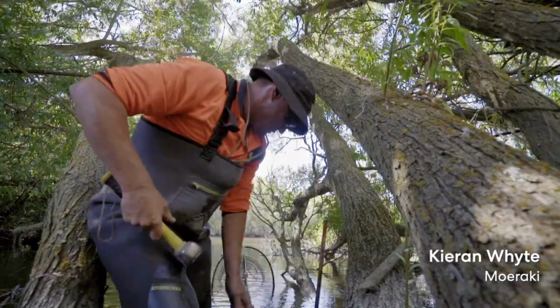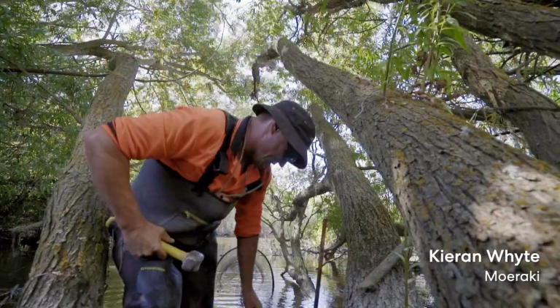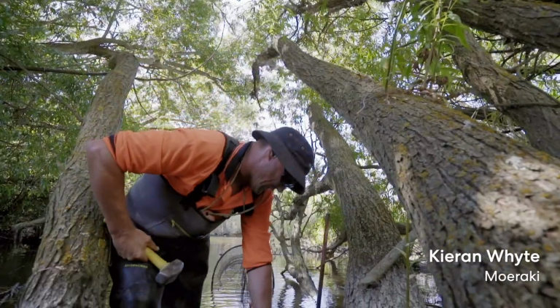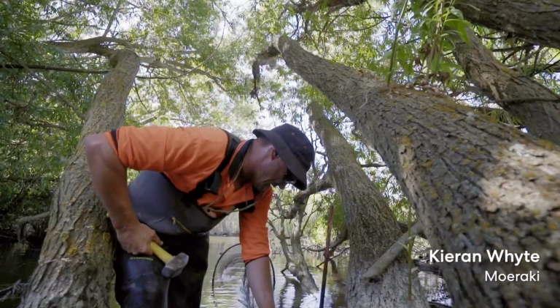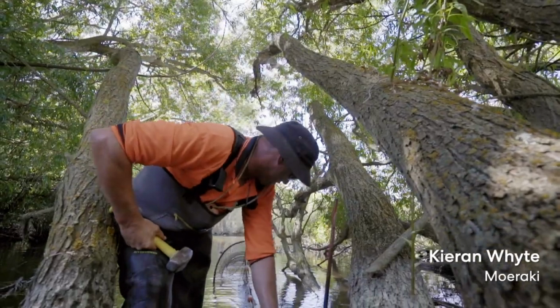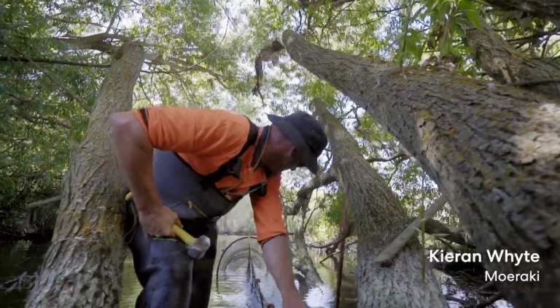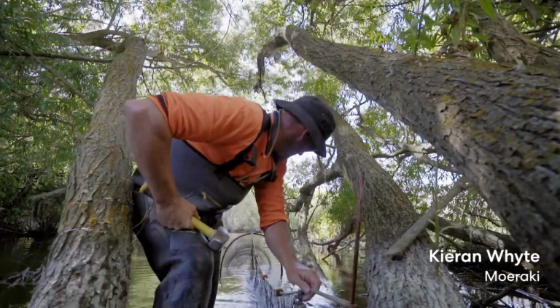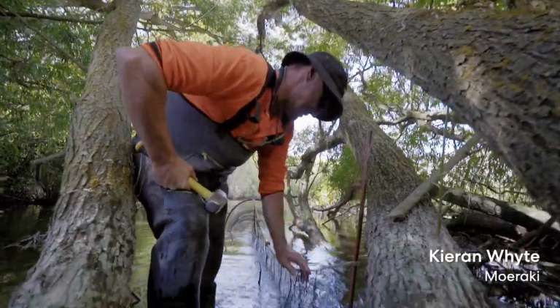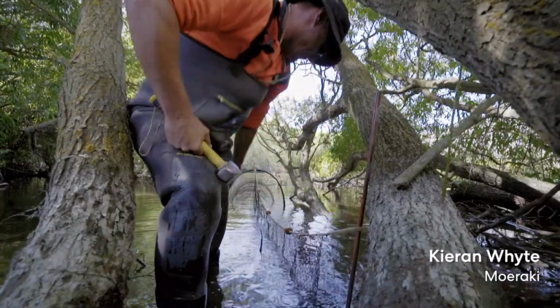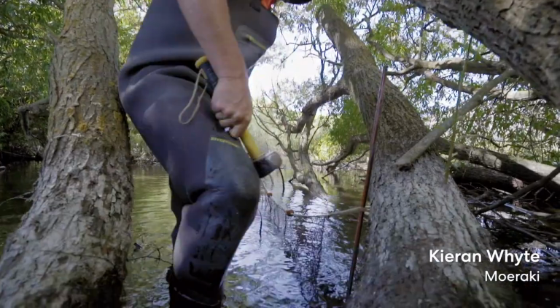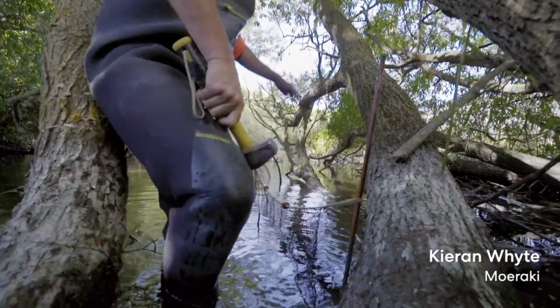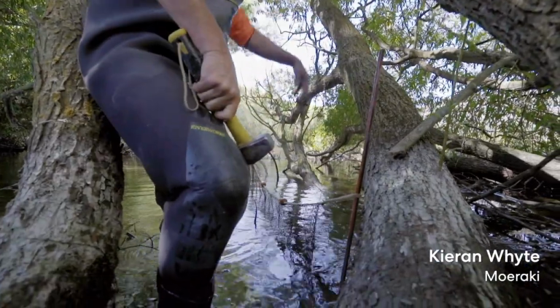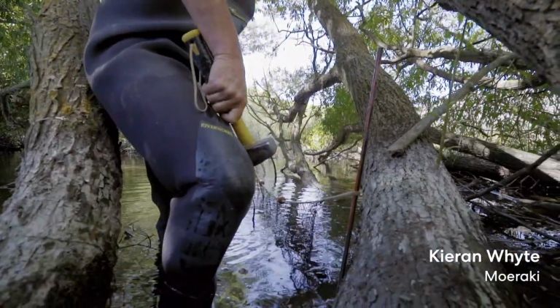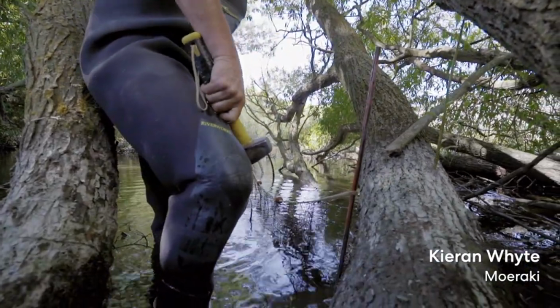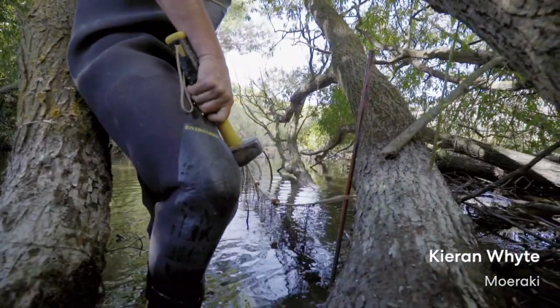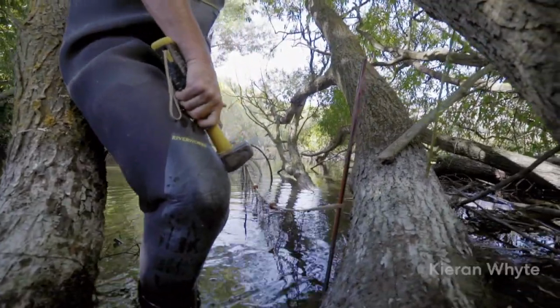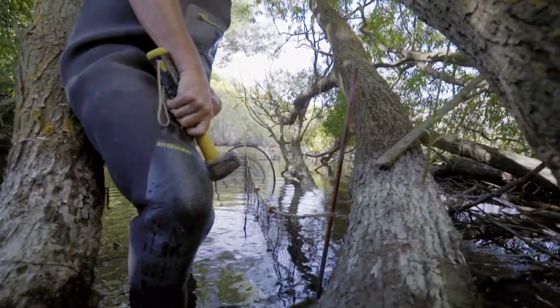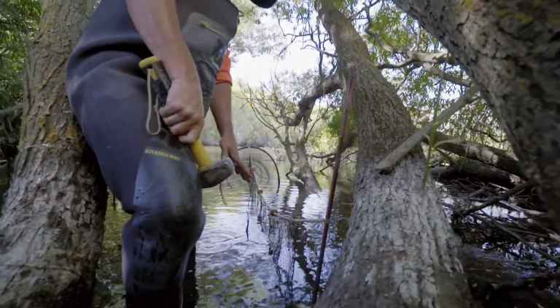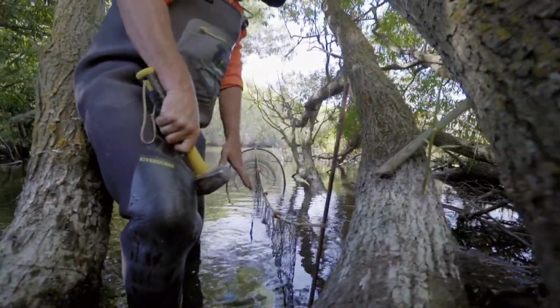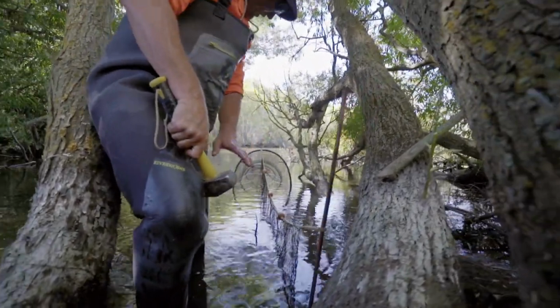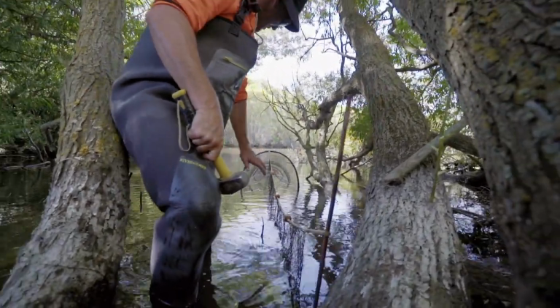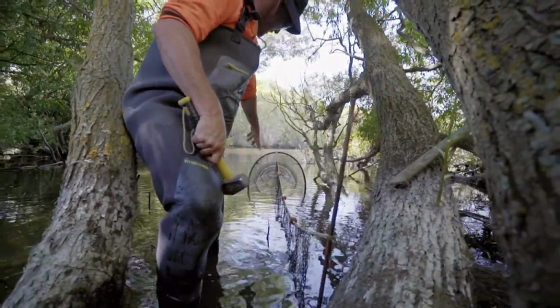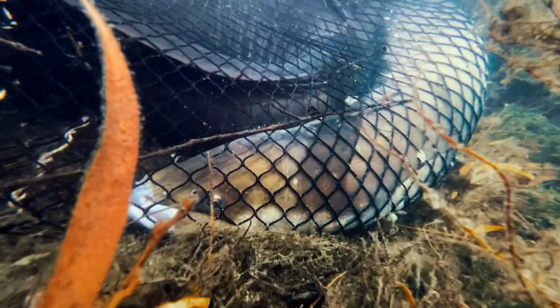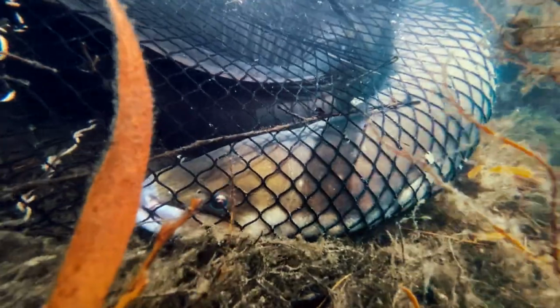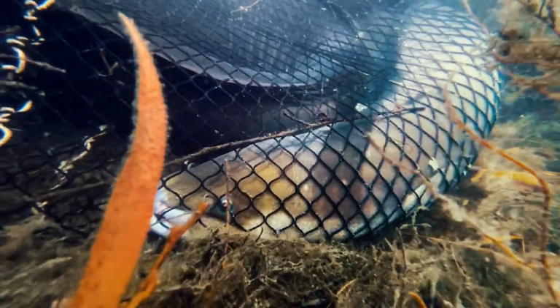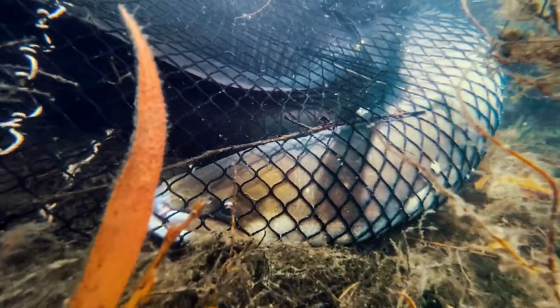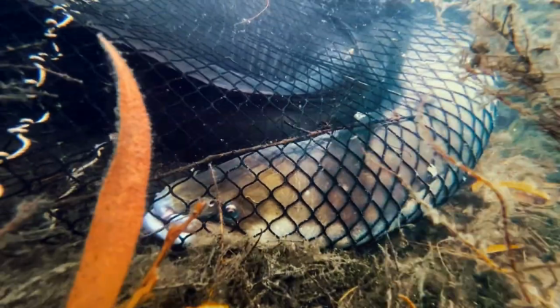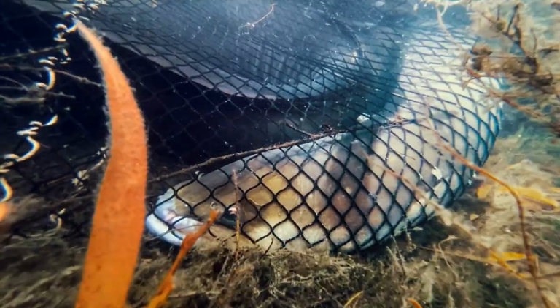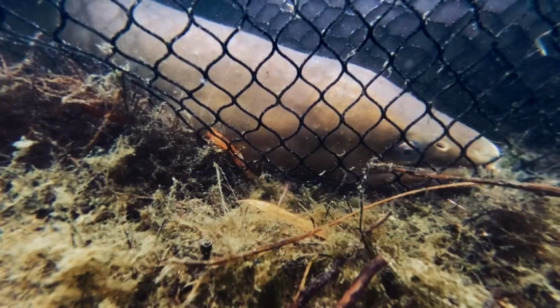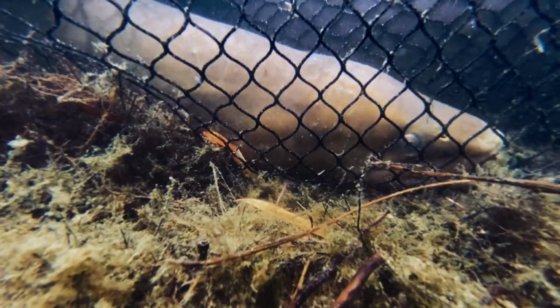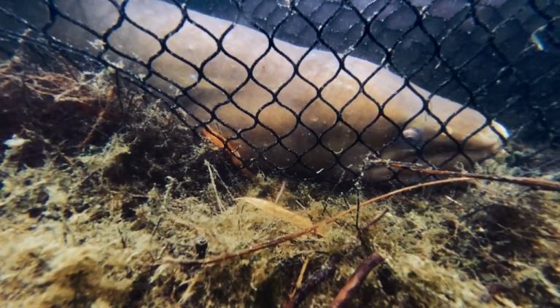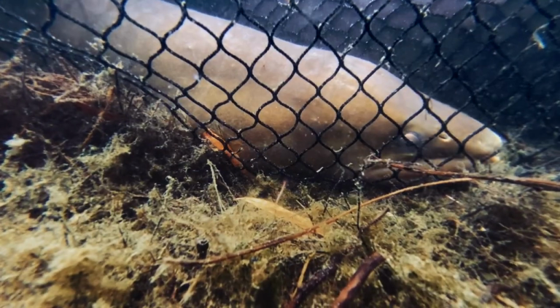We've got this wing here that the tuna can run up either side, and they'll hit the wing and run down into the mouth of the hīnaki, and once they're in they won't come out.